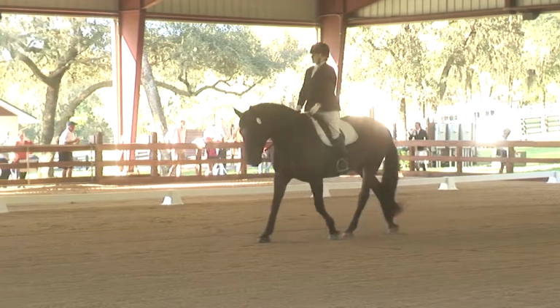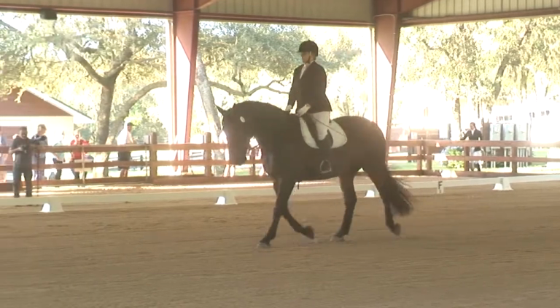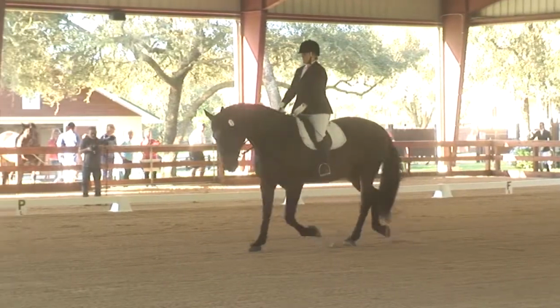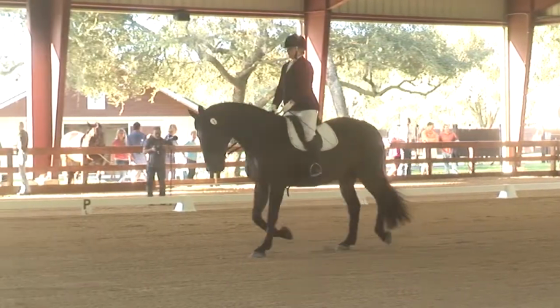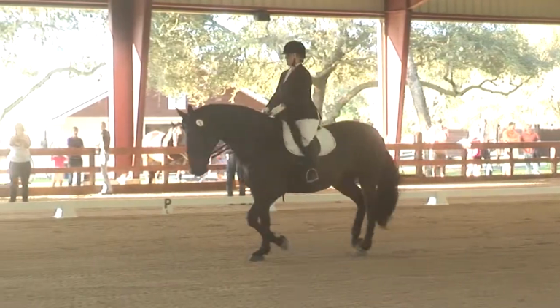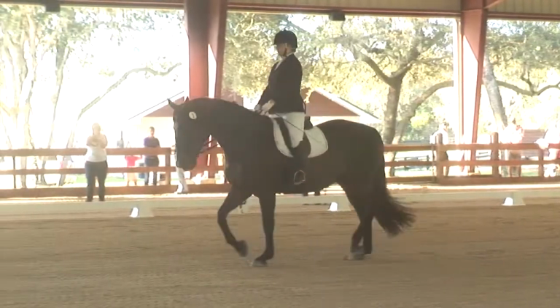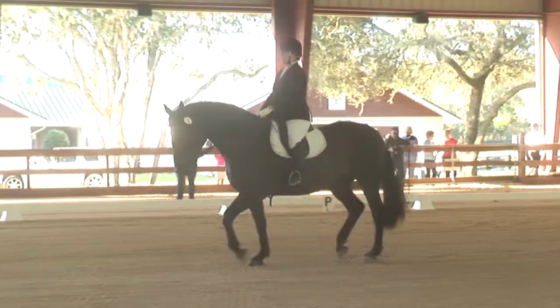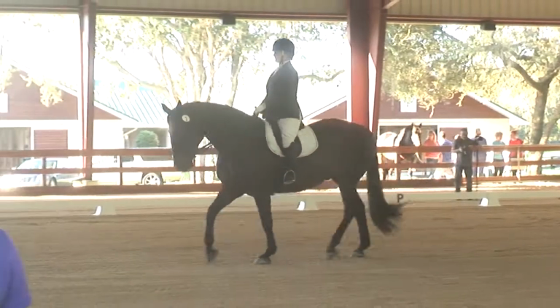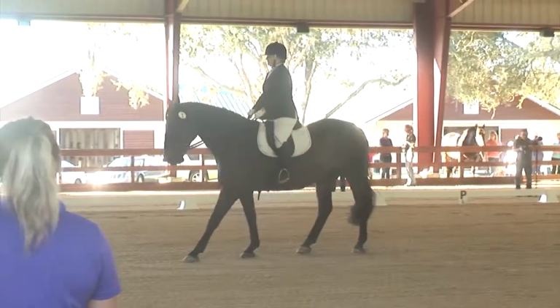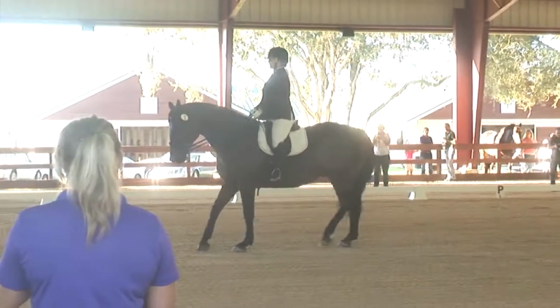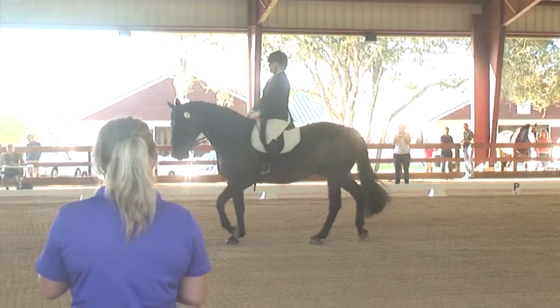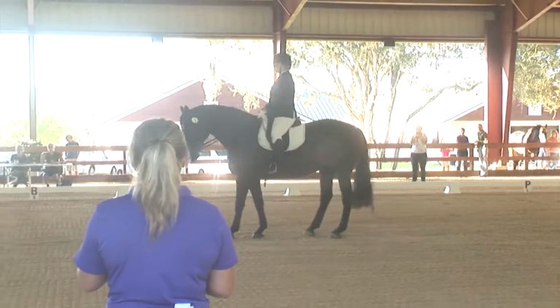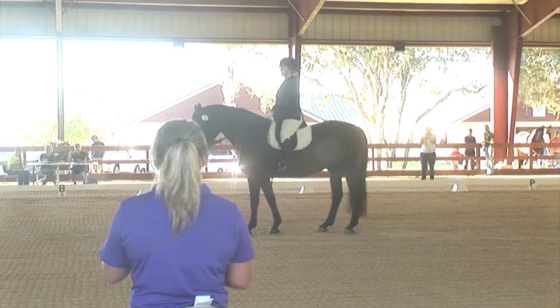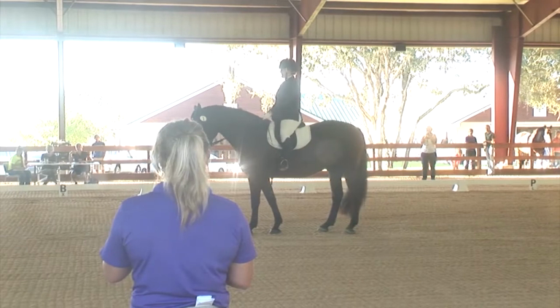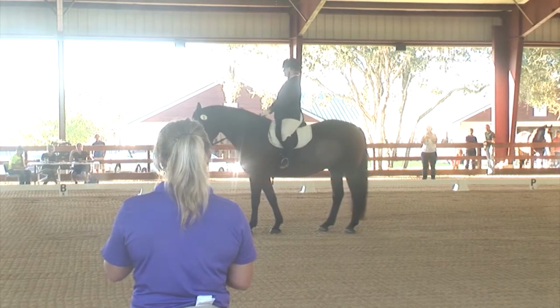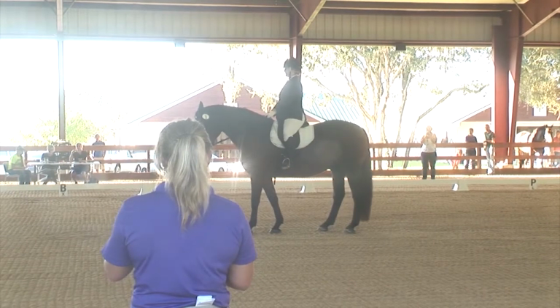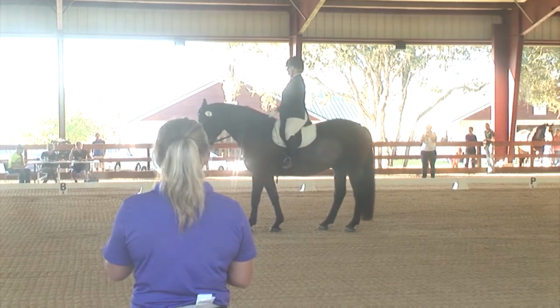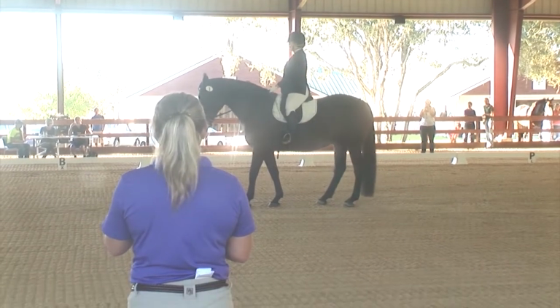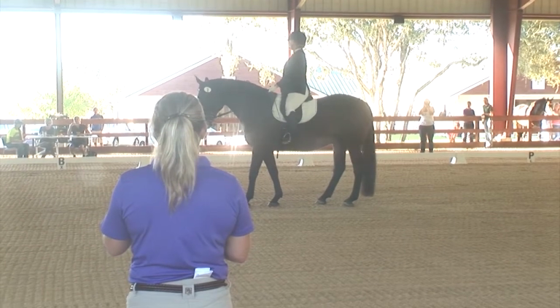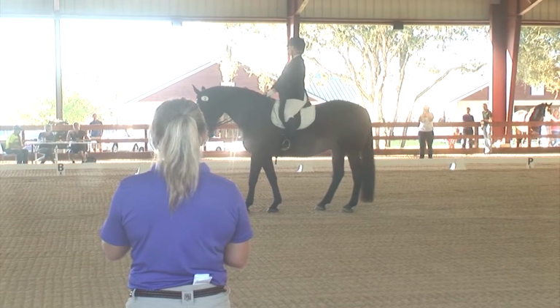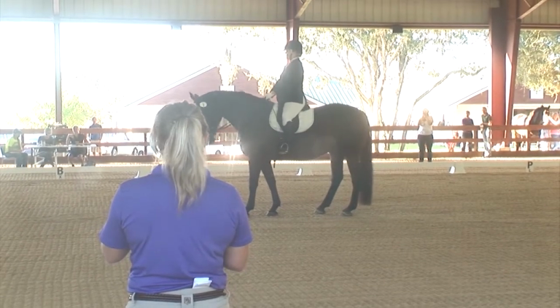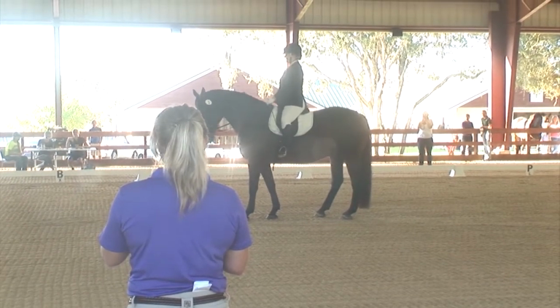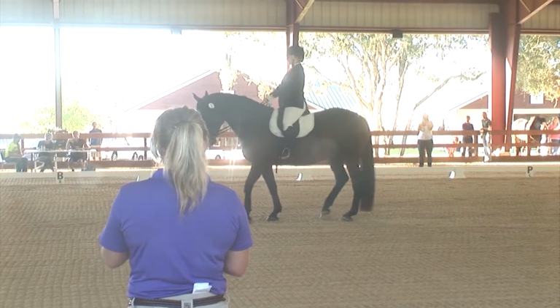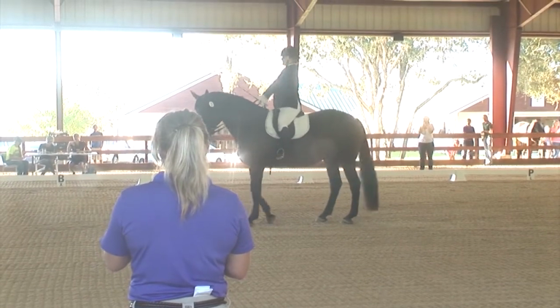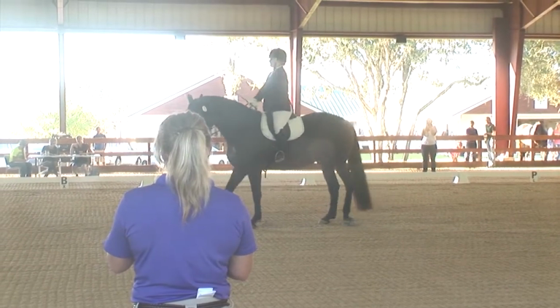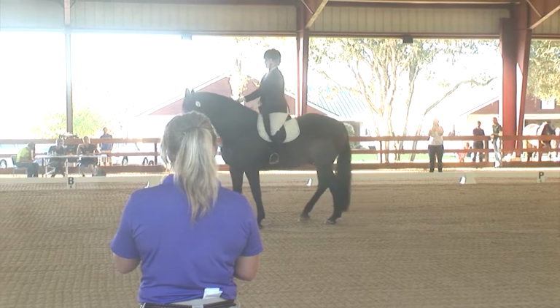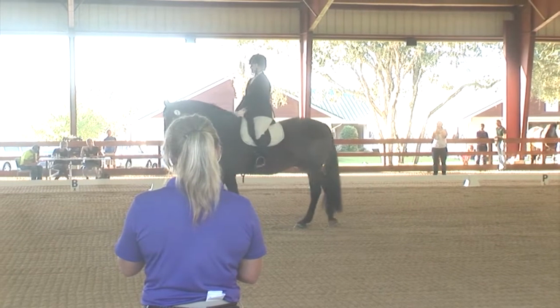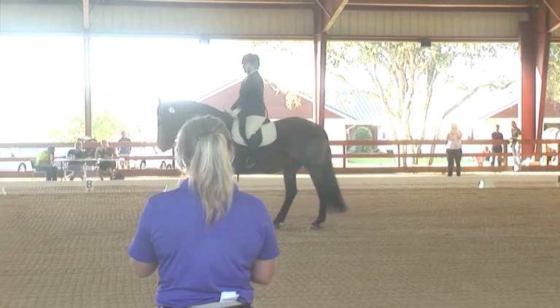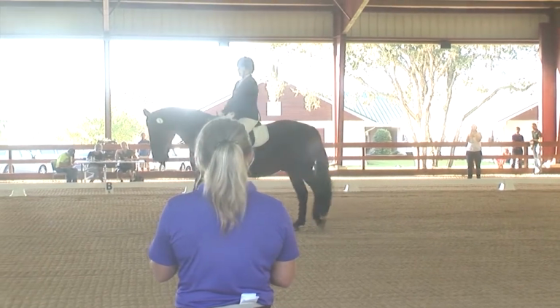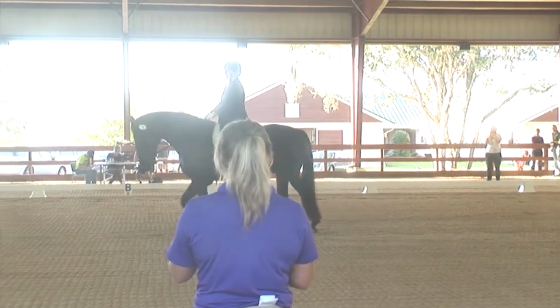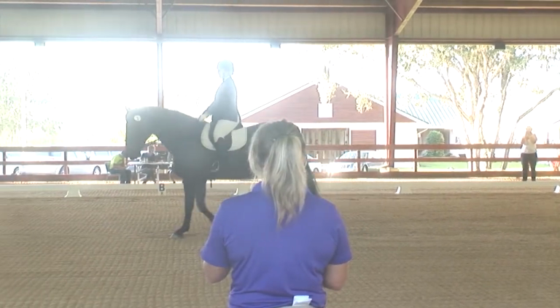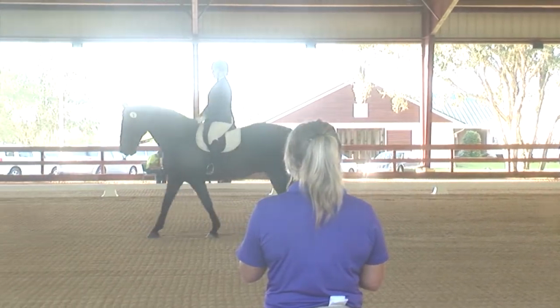X, halt through medium walk, salute, proceed working trot rising. C, track right, working trot rising.